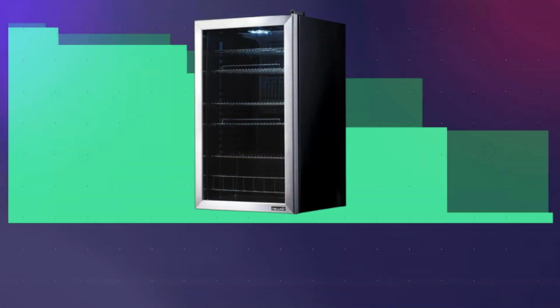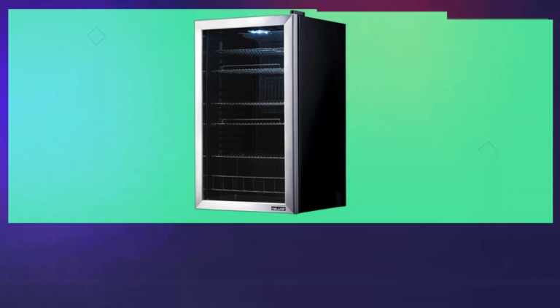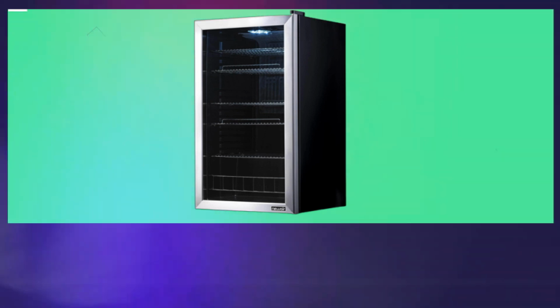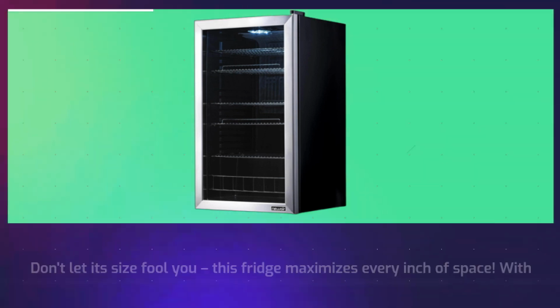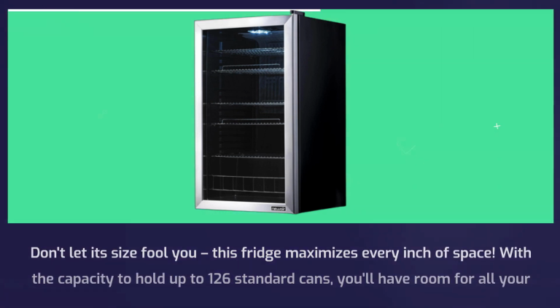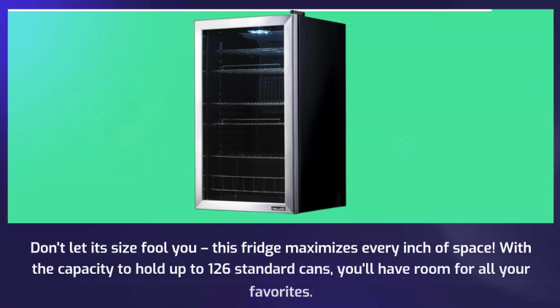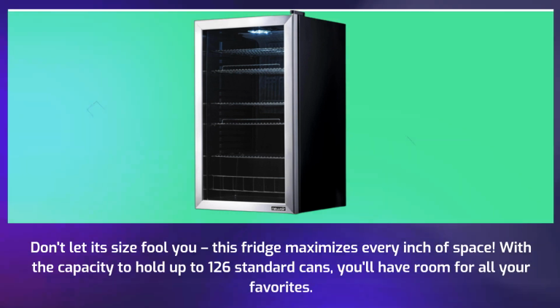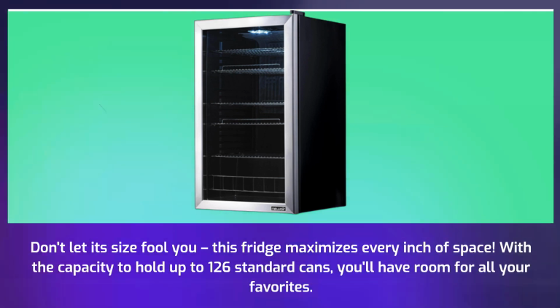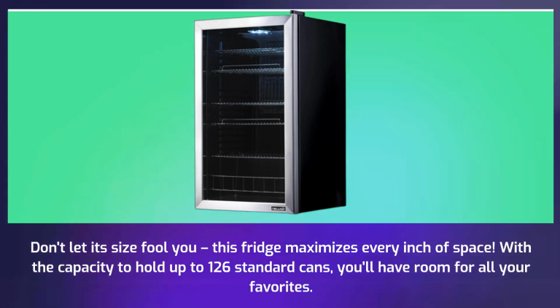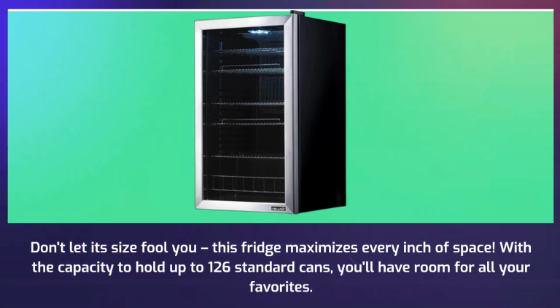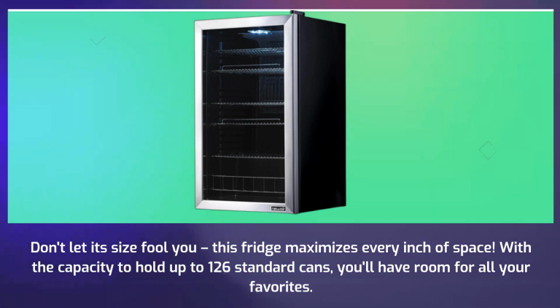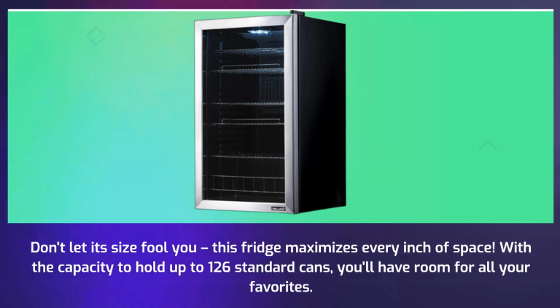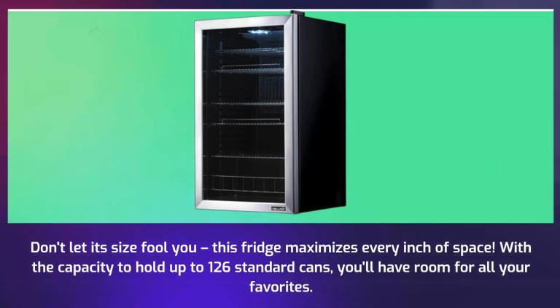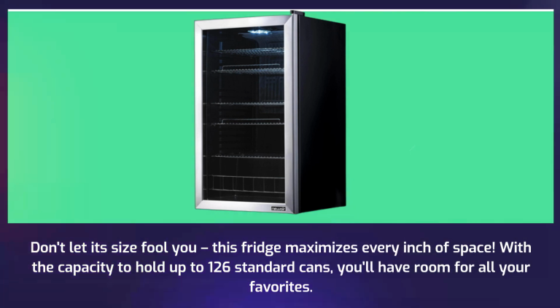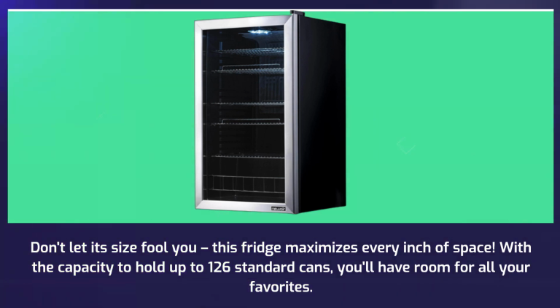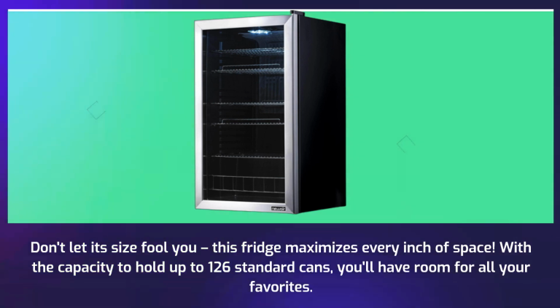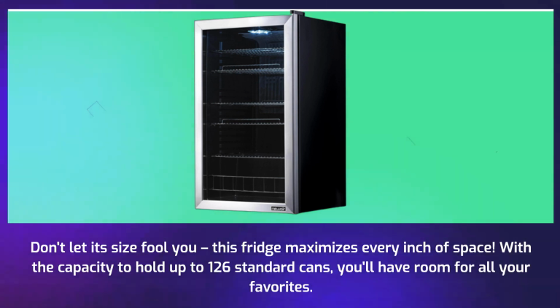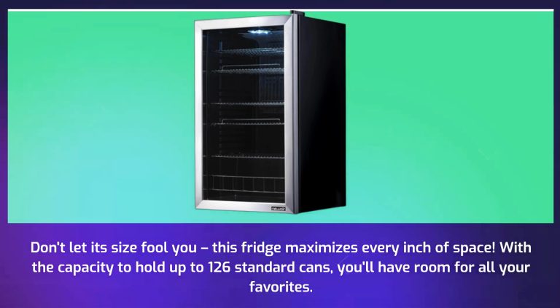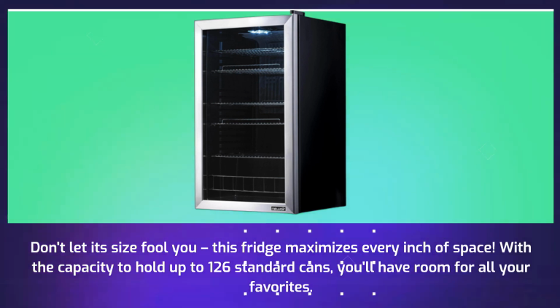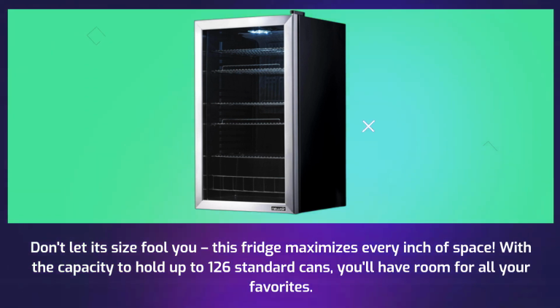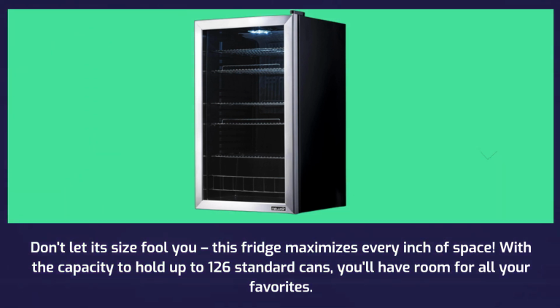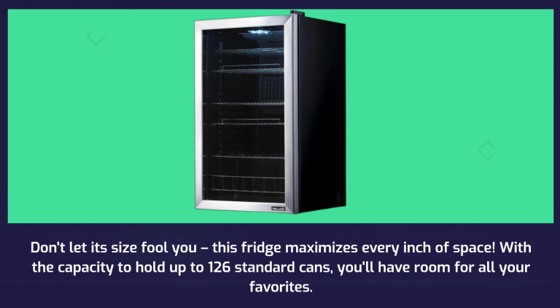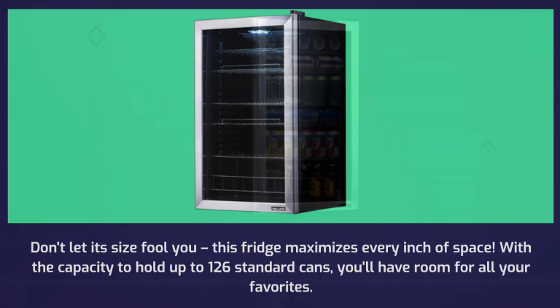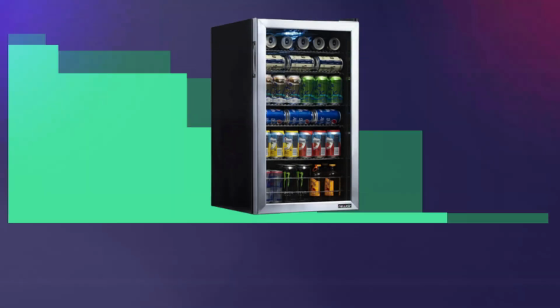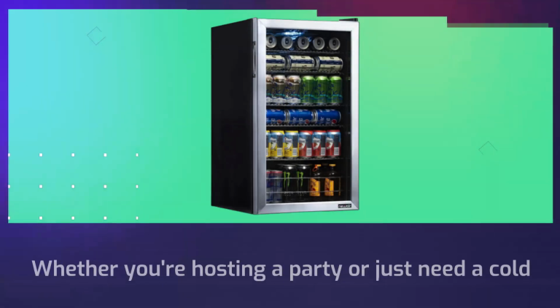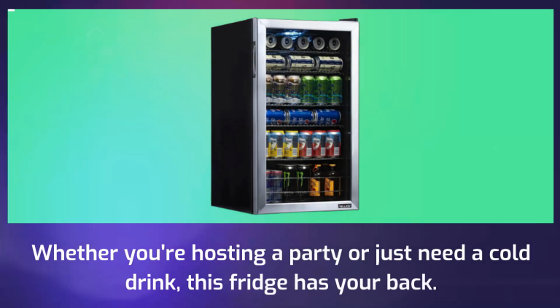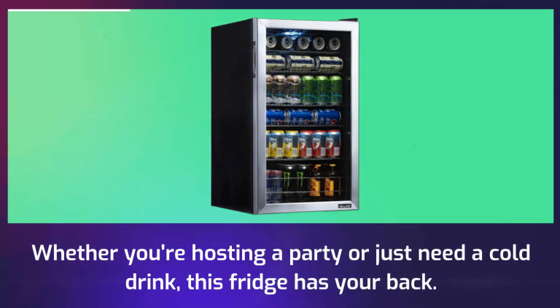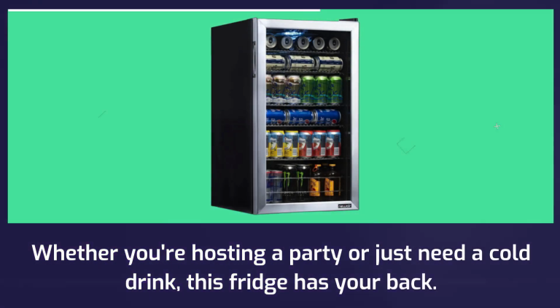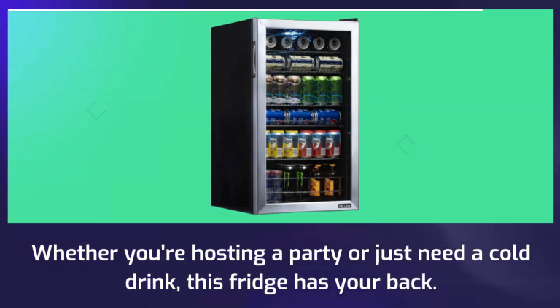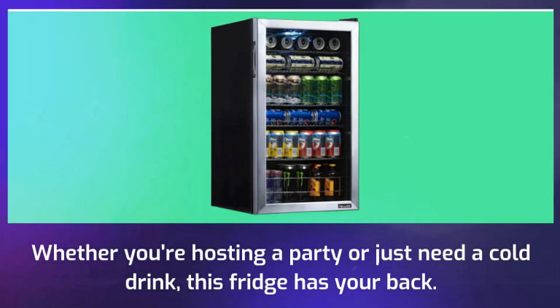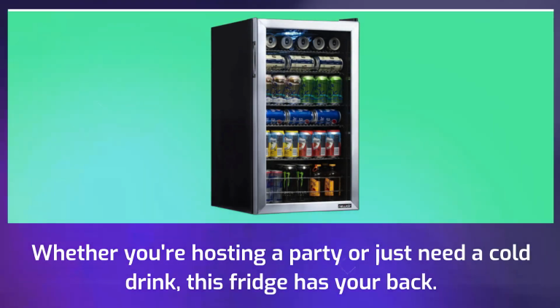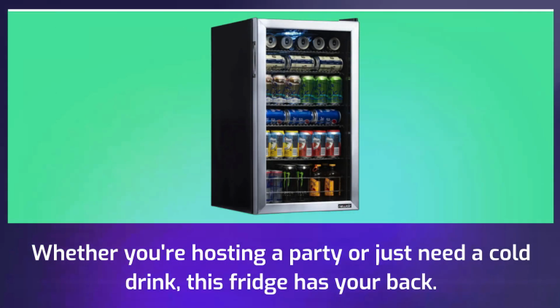Don't let its size fool you — this fridge maximizes every inch of space. With the capacity to hold up to 126 standard cans, you'll have room for all your favorites. Whether you're hosting a party or just need a cold drink, this fridge has your back.